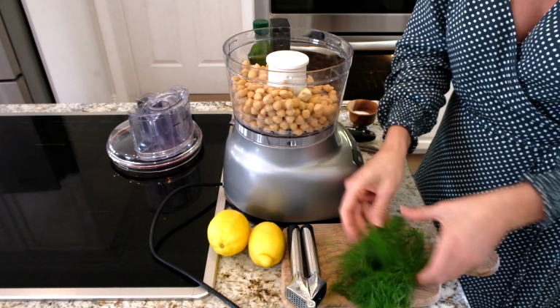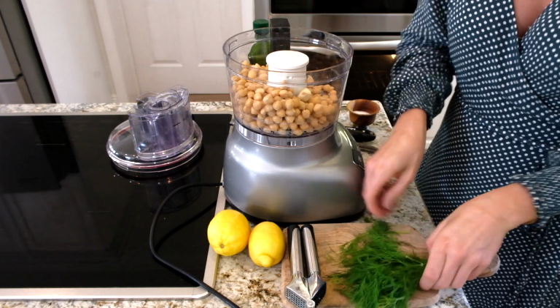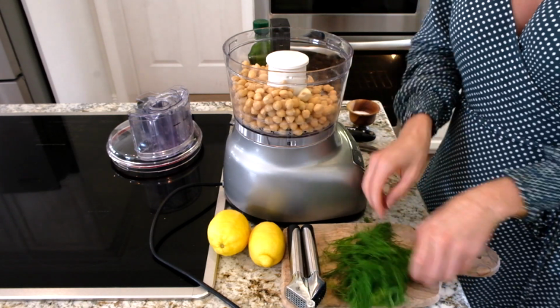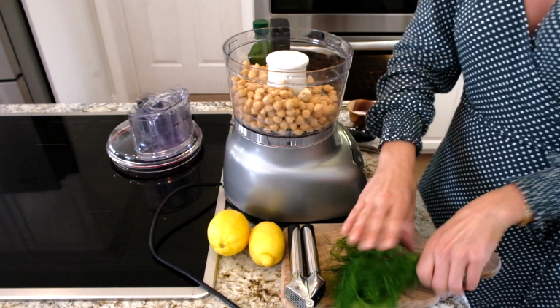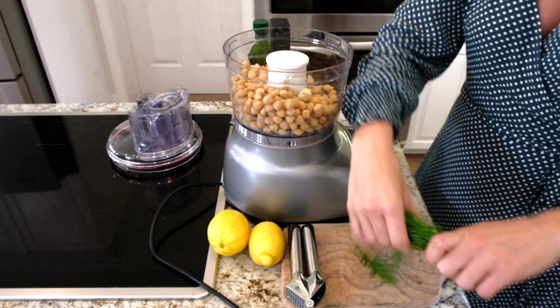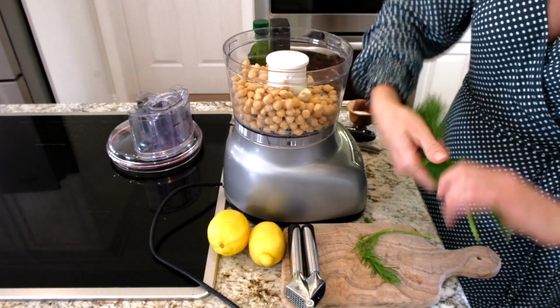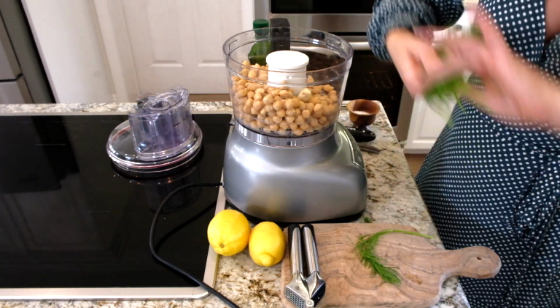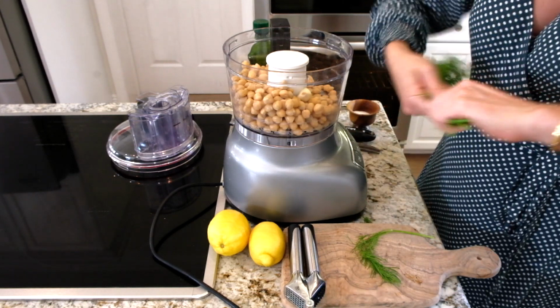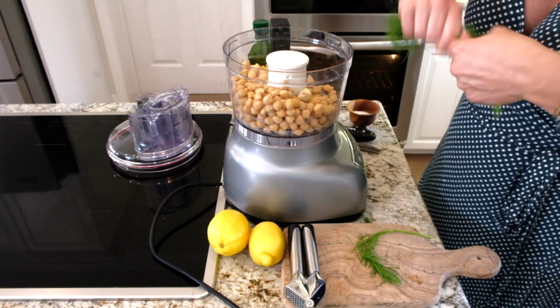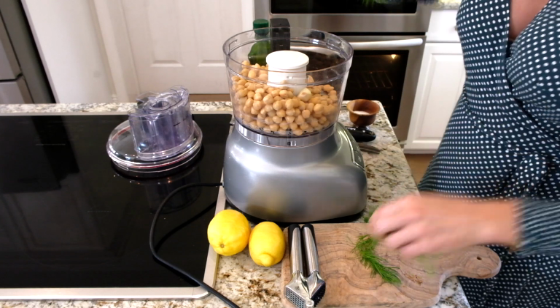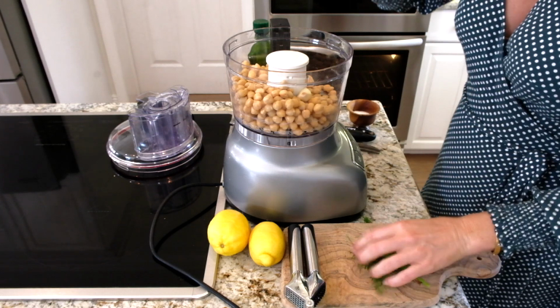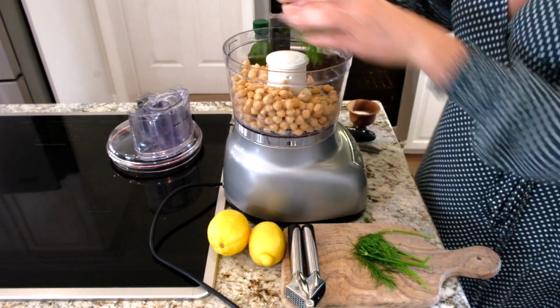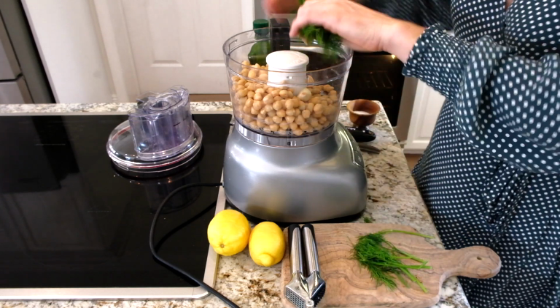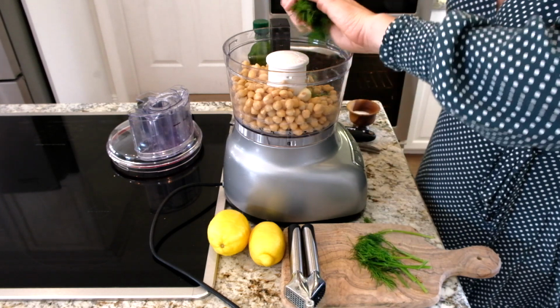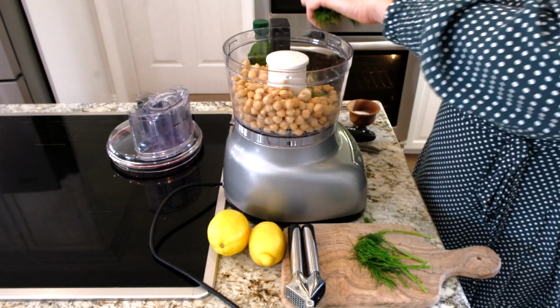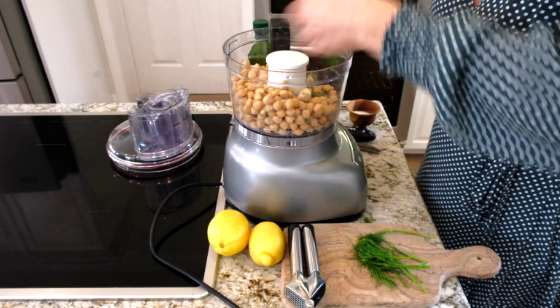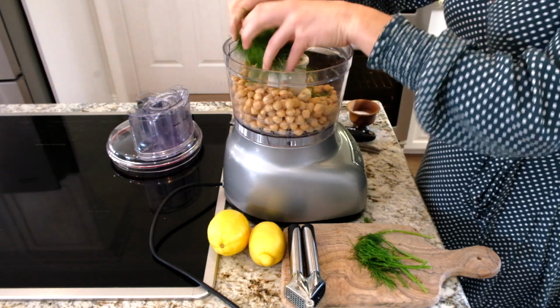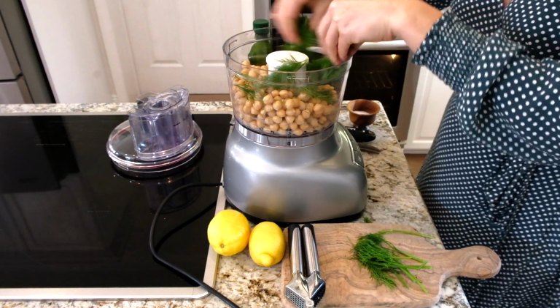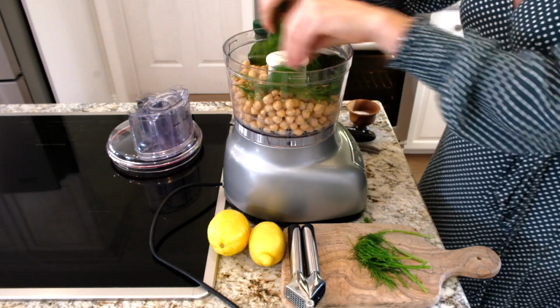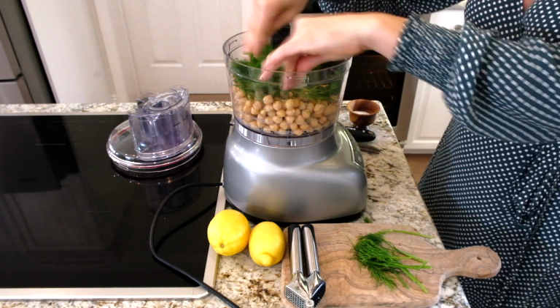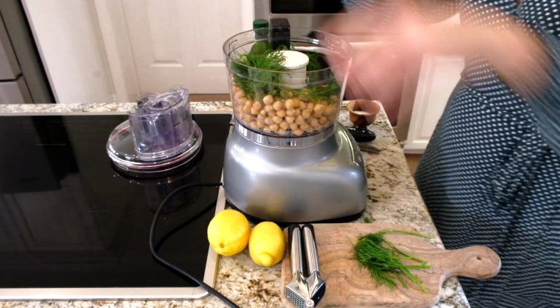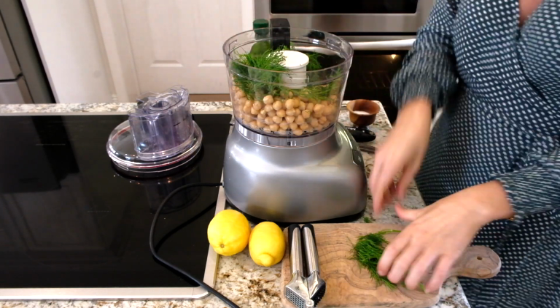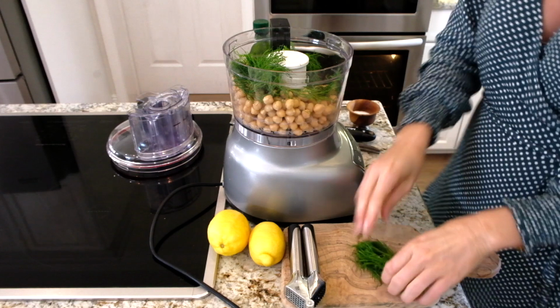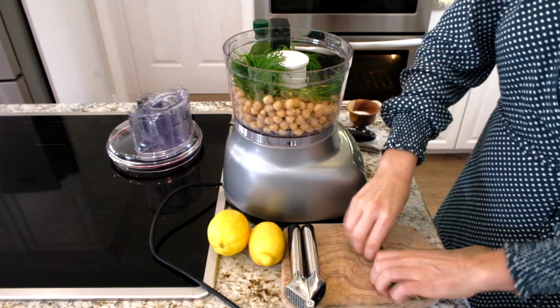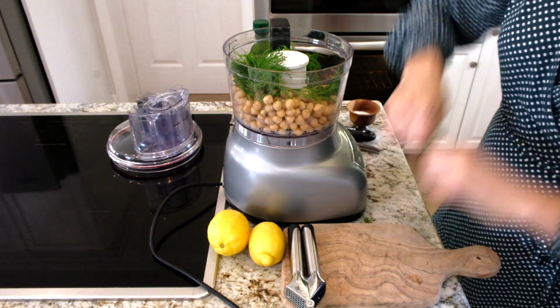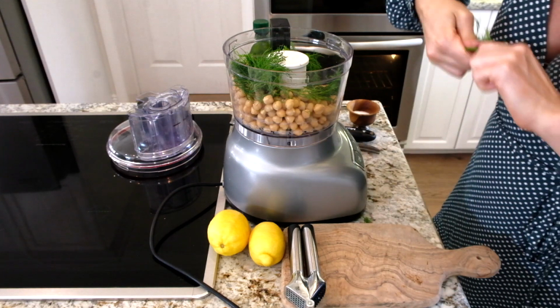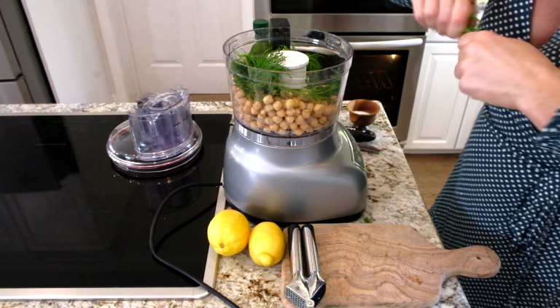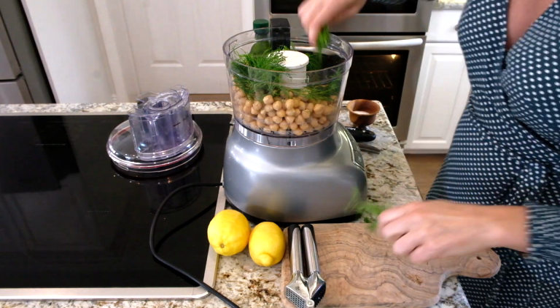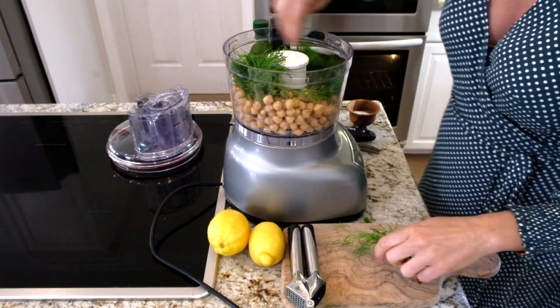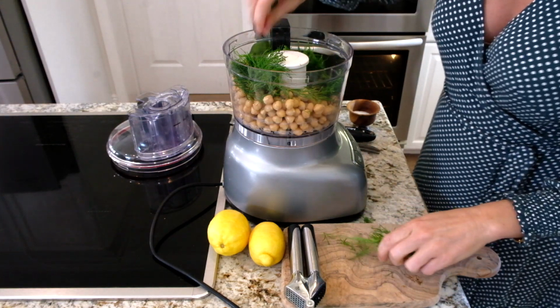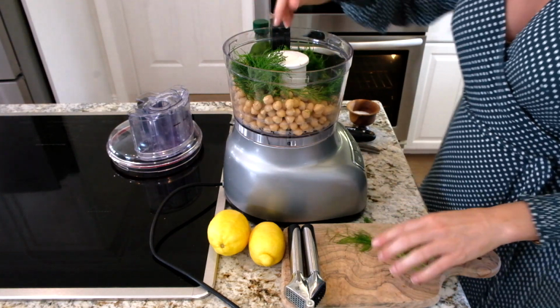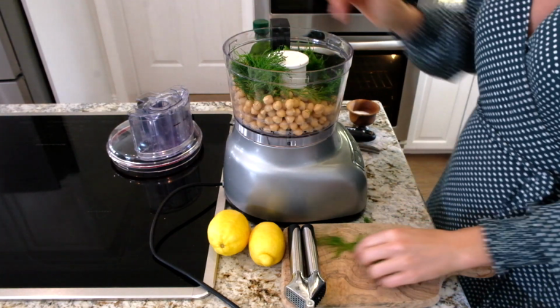I'm going to do a bunch — I love dill. I'll do a bunch of fresh dill in here, I'd say like a third of a cup.